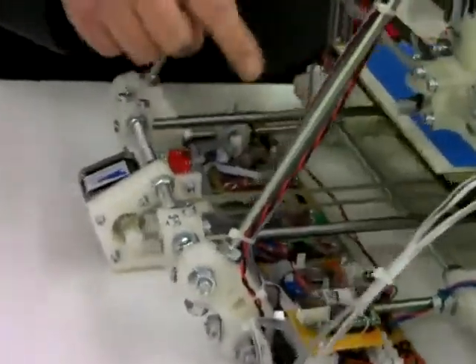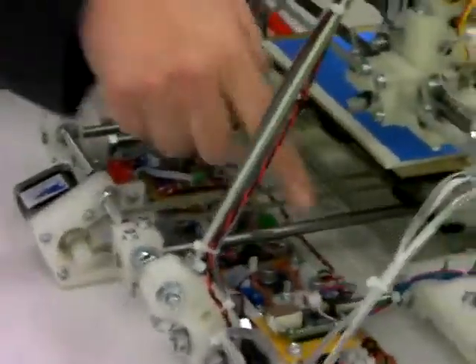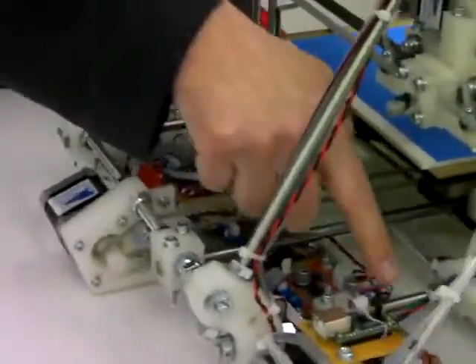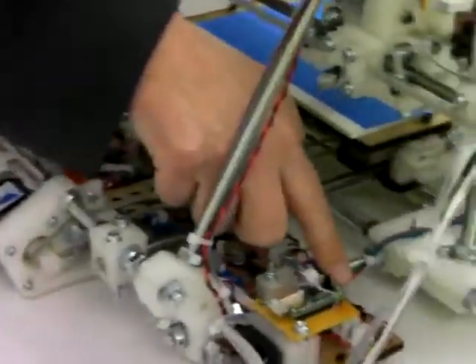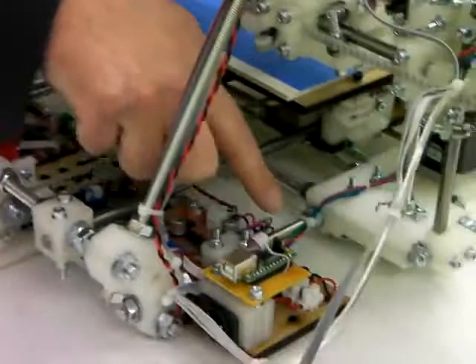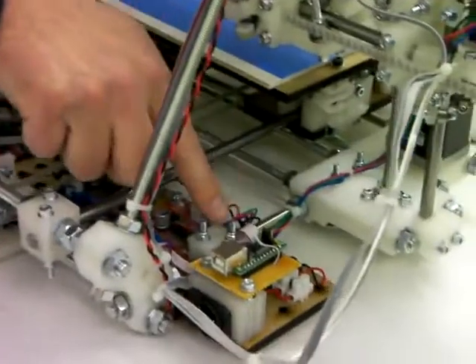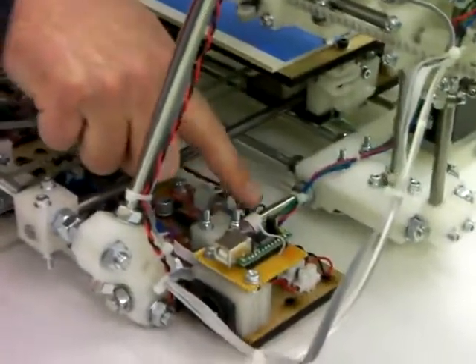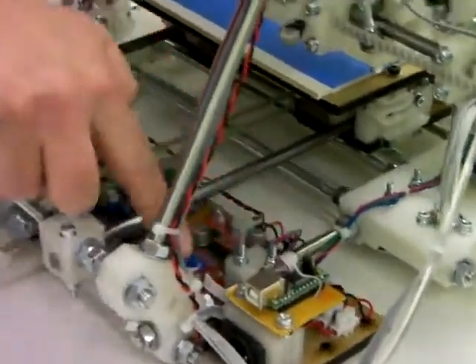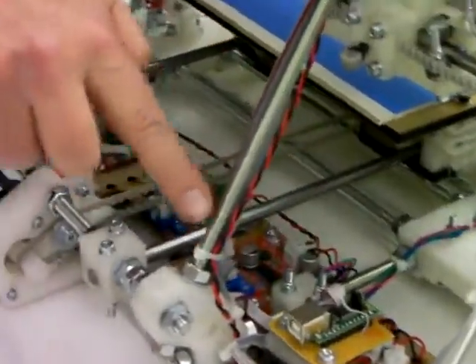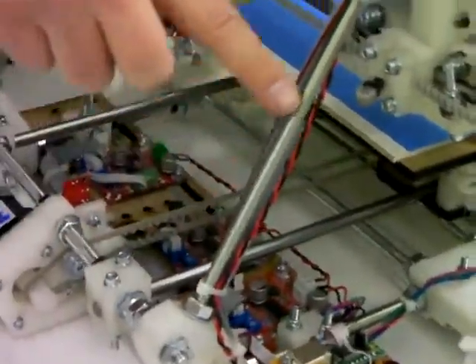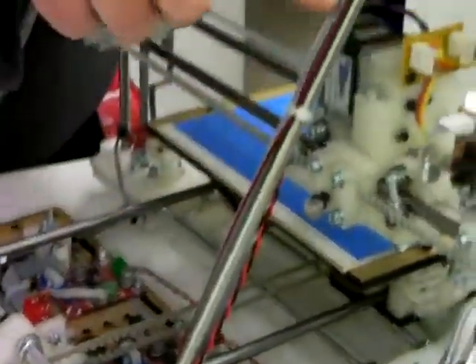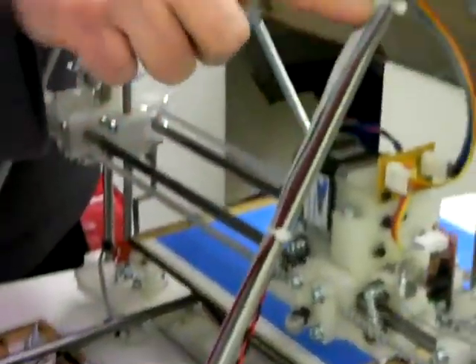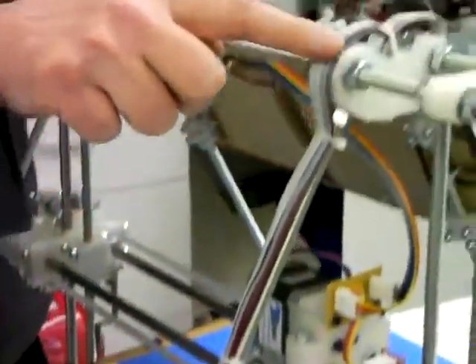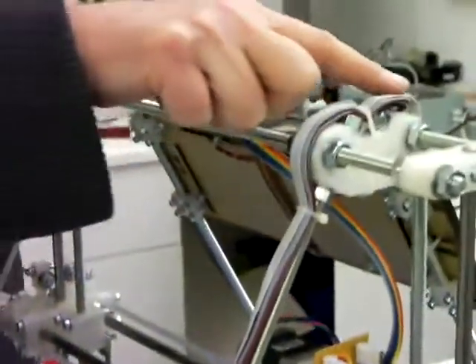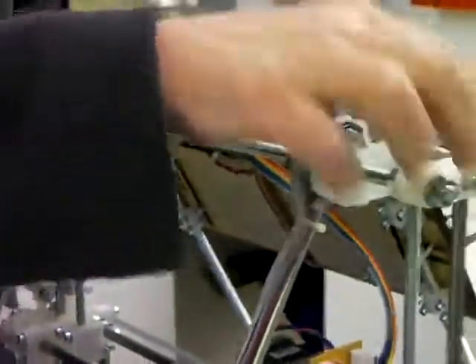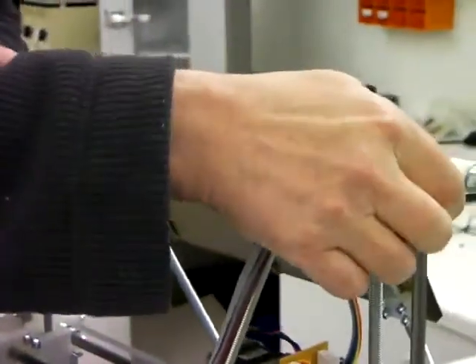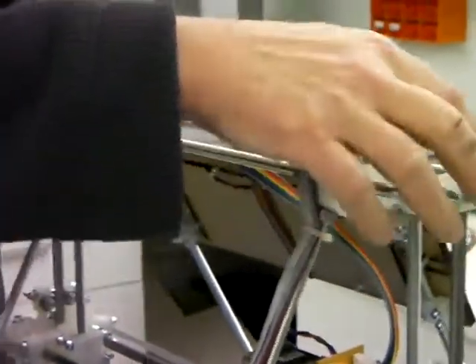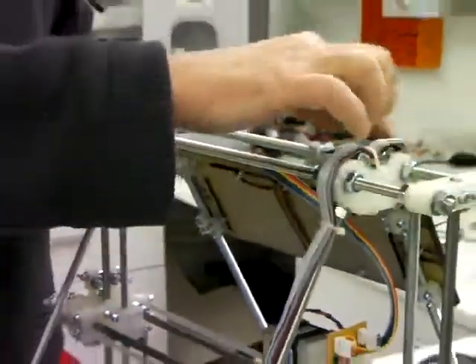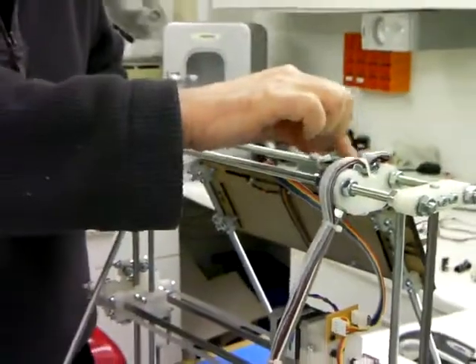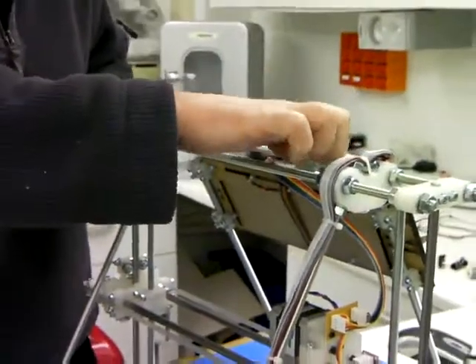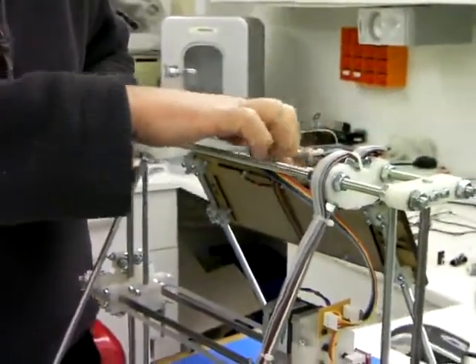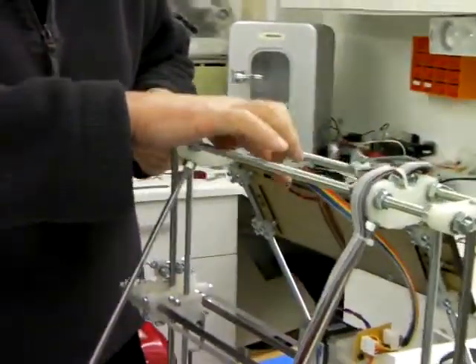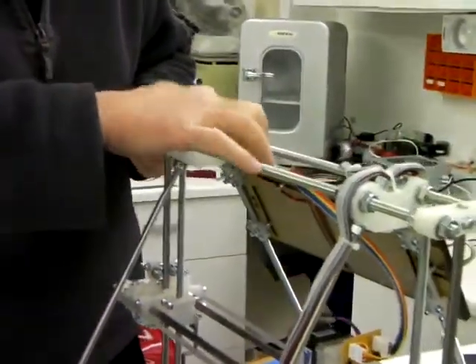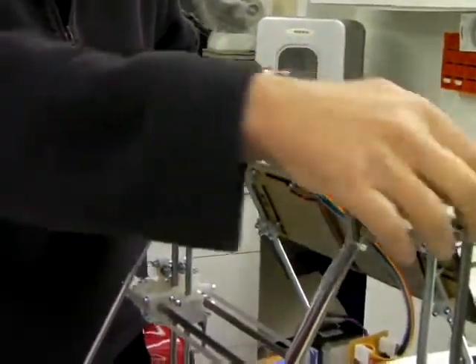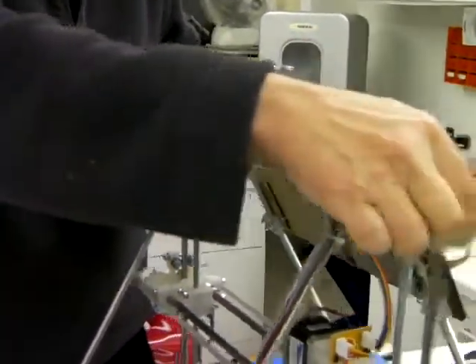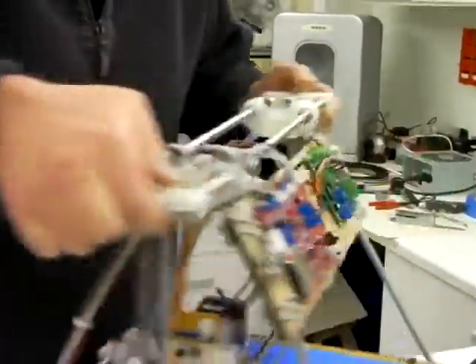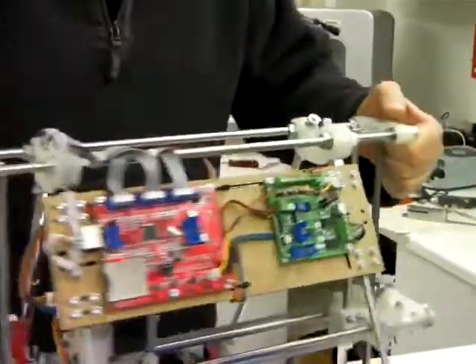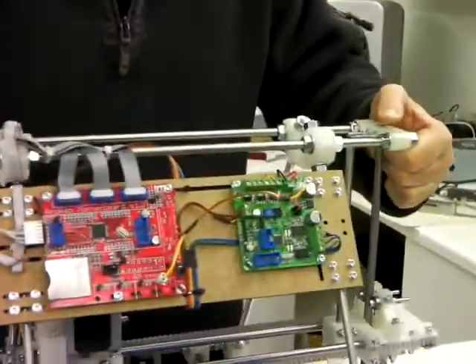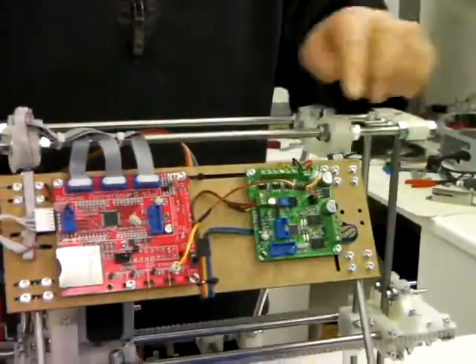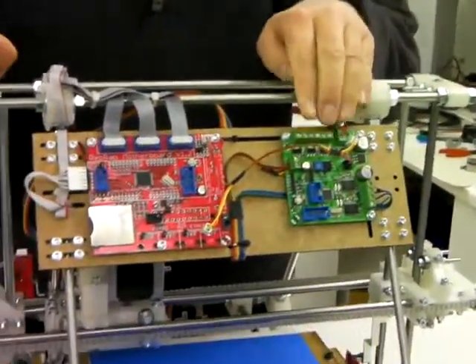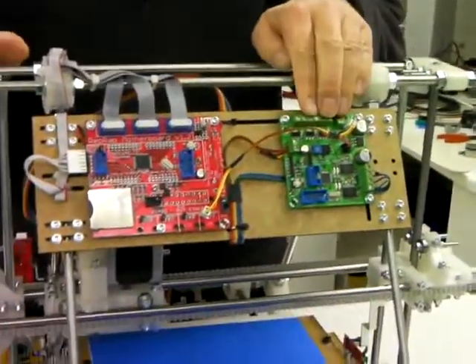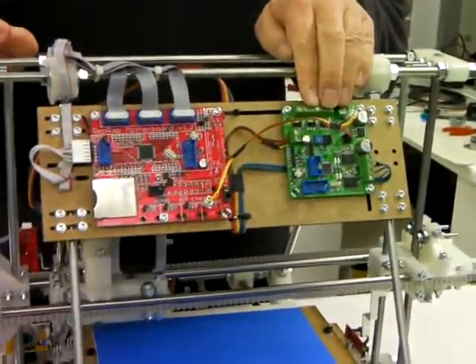We have another pair of red and black wires running up this leg here, over the top of the machine, and then along the back of this board here to power the extruder controller.